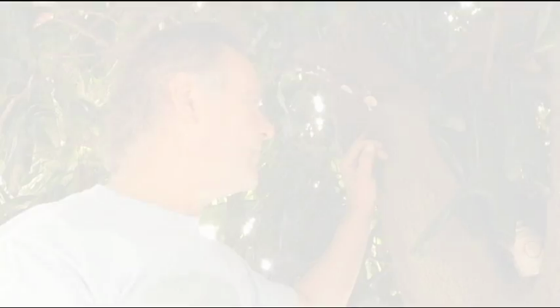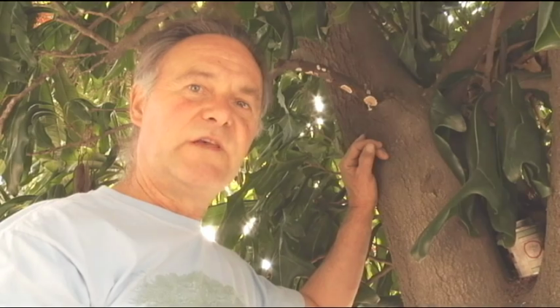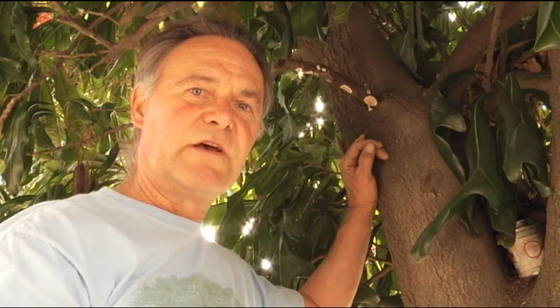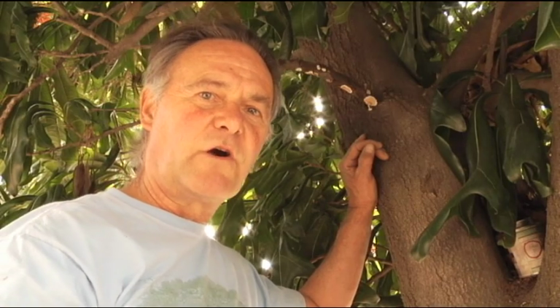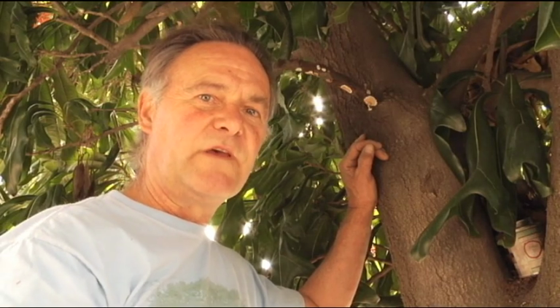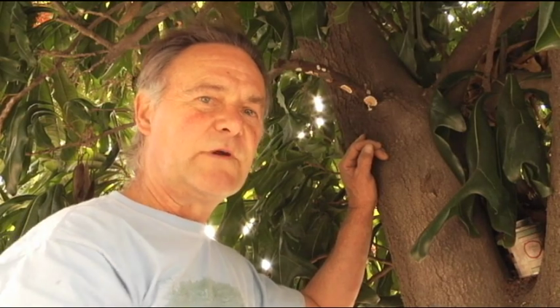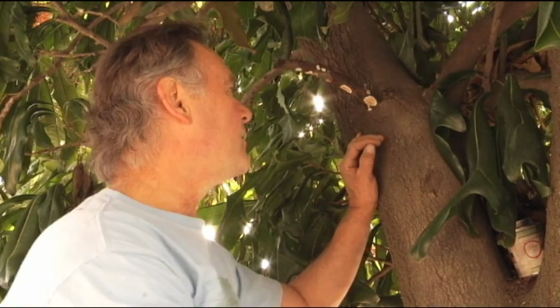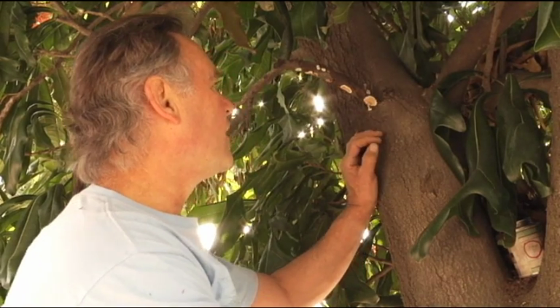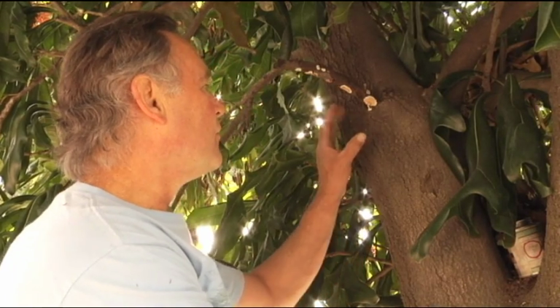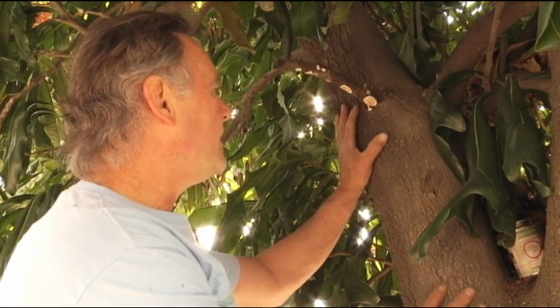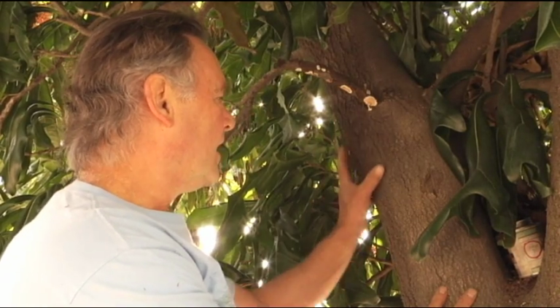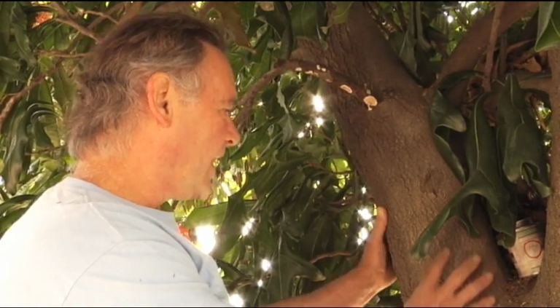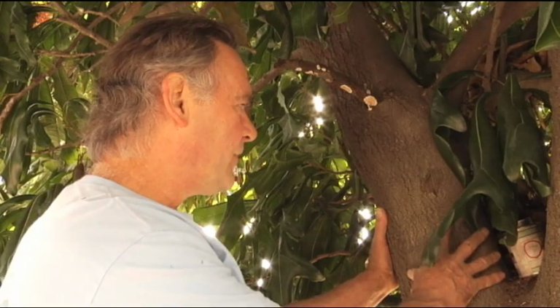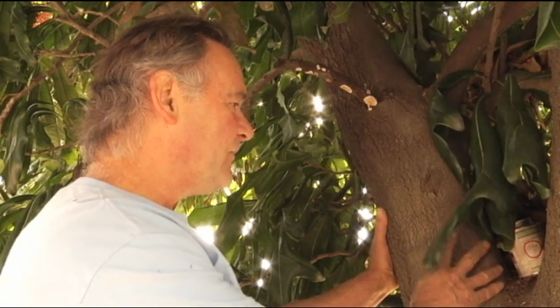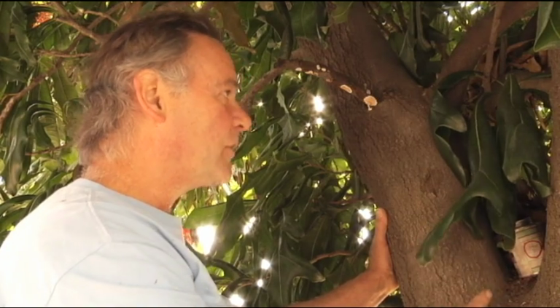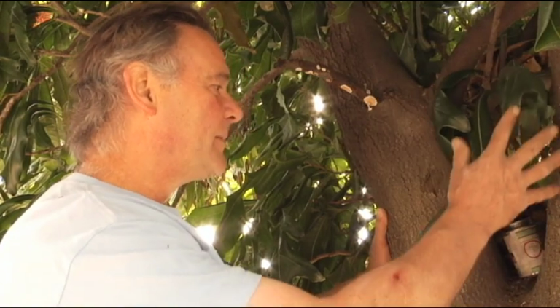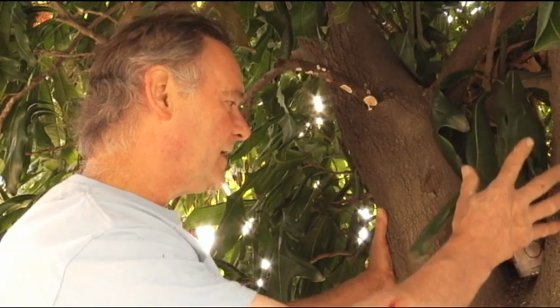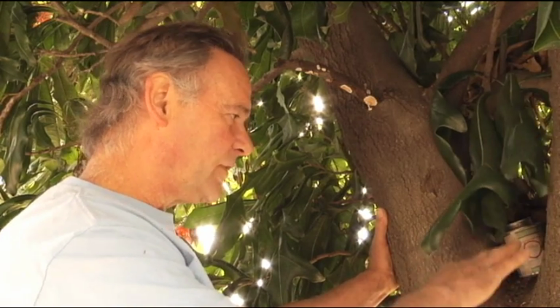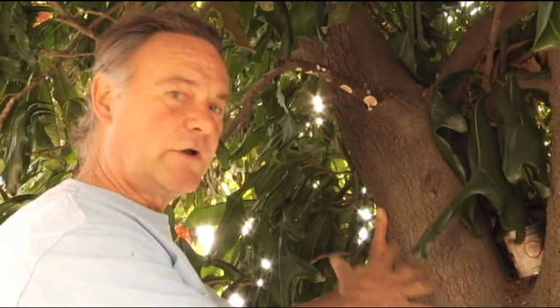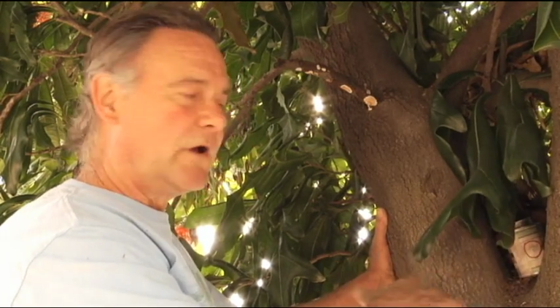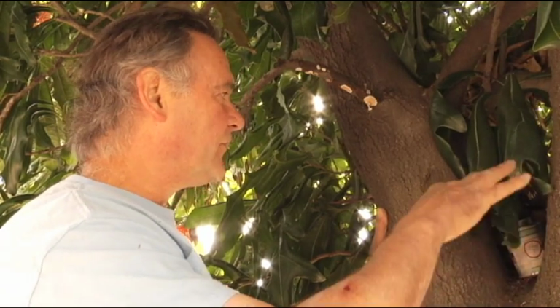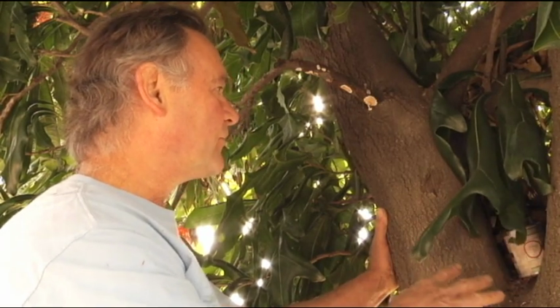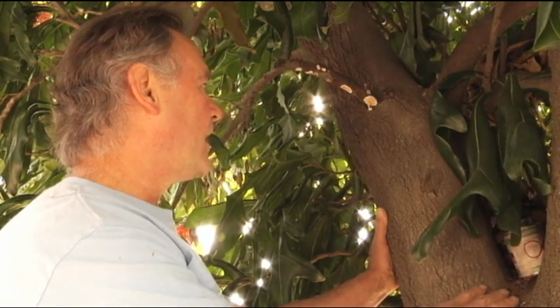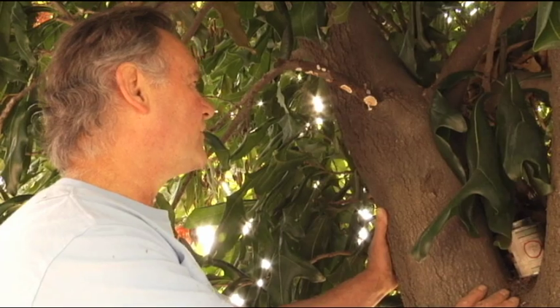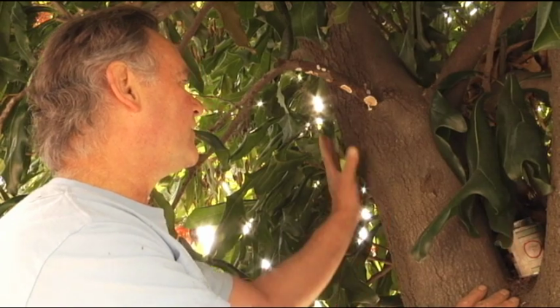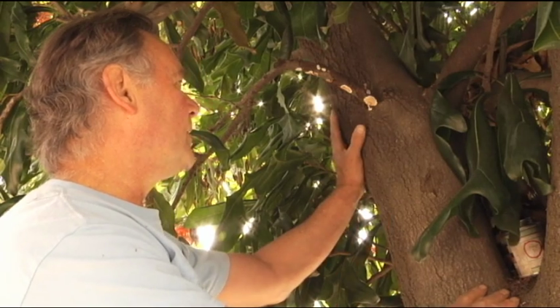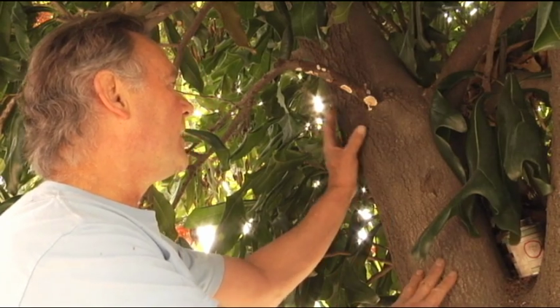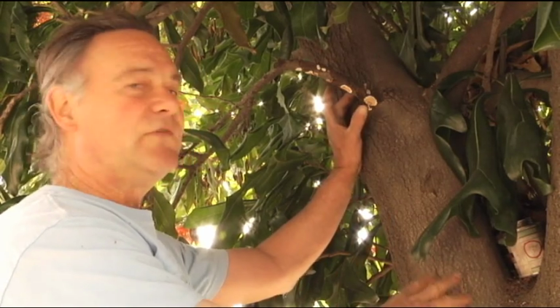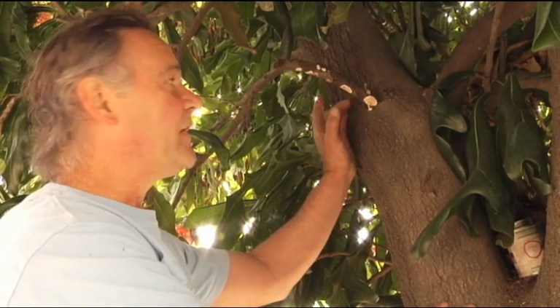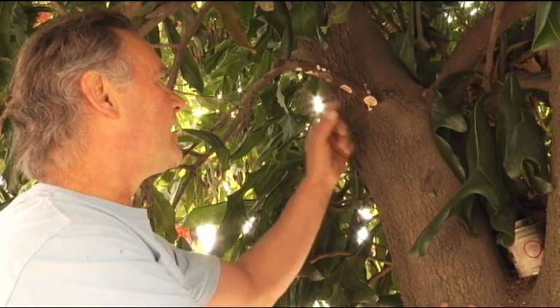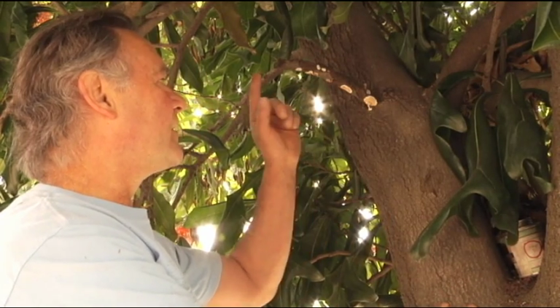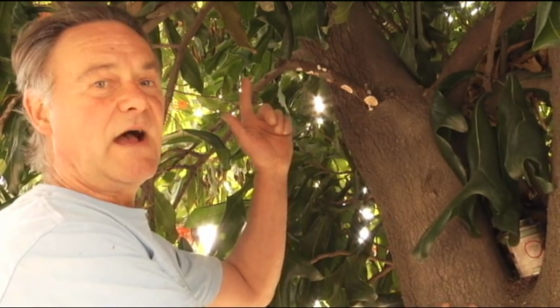Here we see in this stenocarpus, if we look up here at the trunk, we'll see a nice healthy main stem, a co-dominant lead, with a pretty good structural crotch there to the tree's form, but we see a branch emerging out of the trunk that has died.